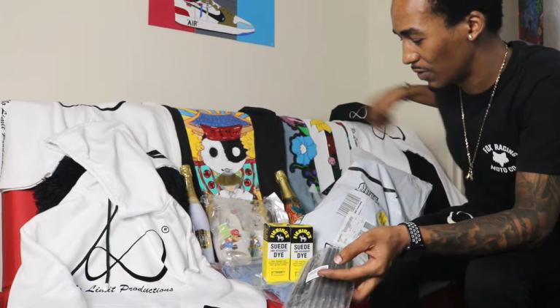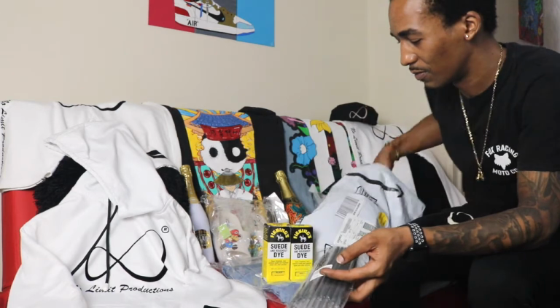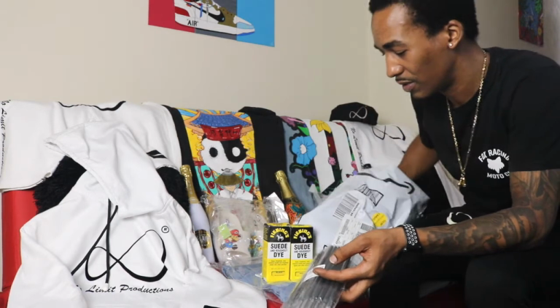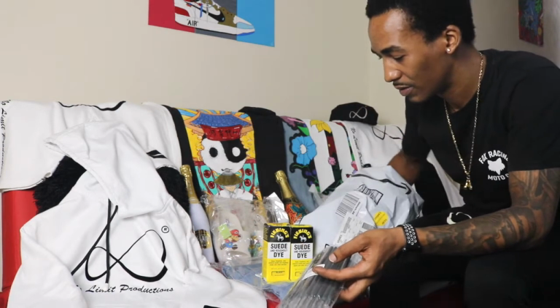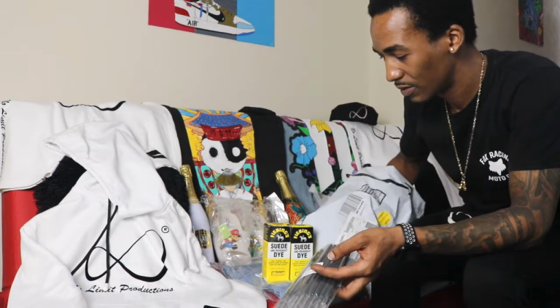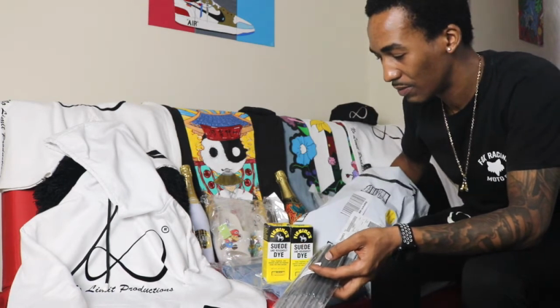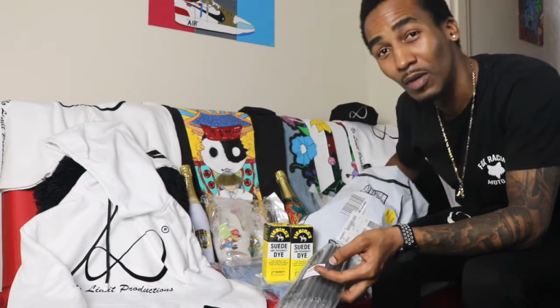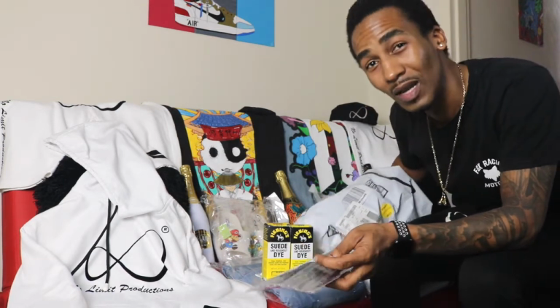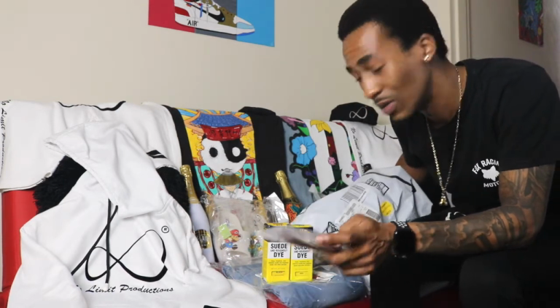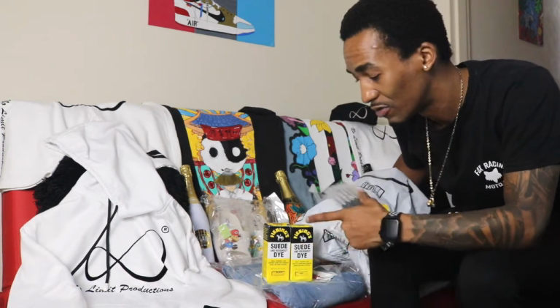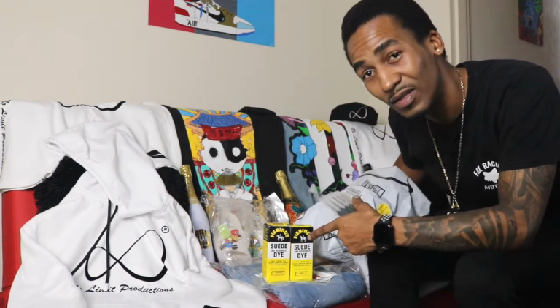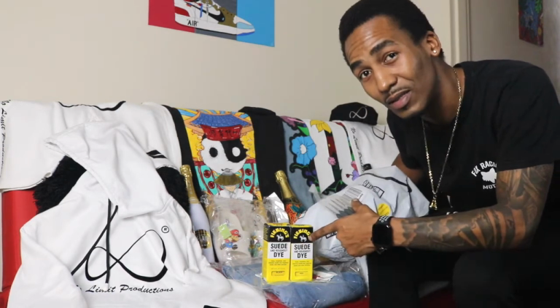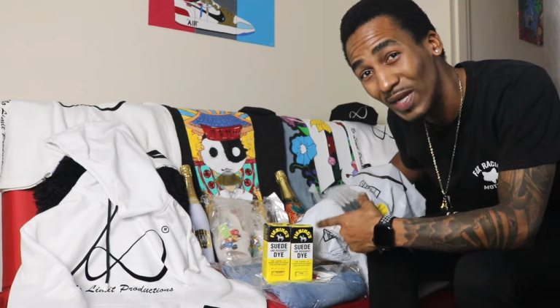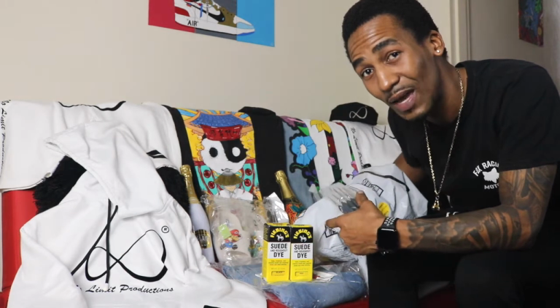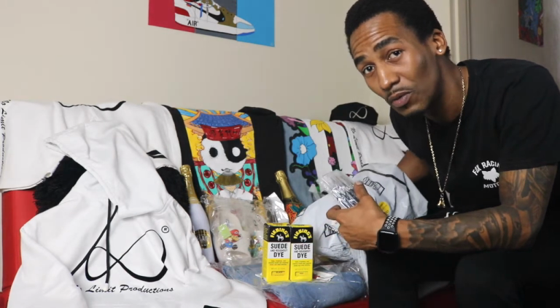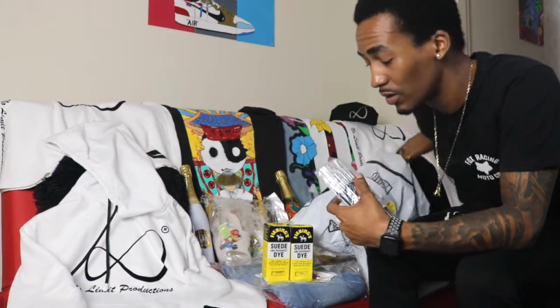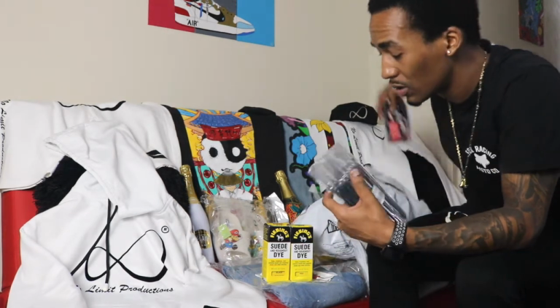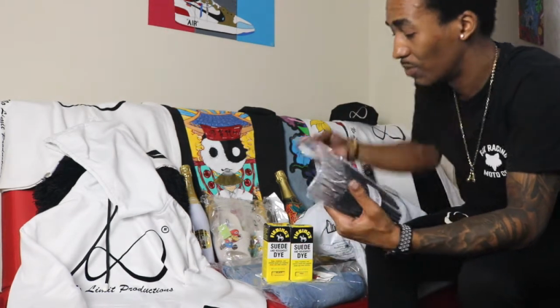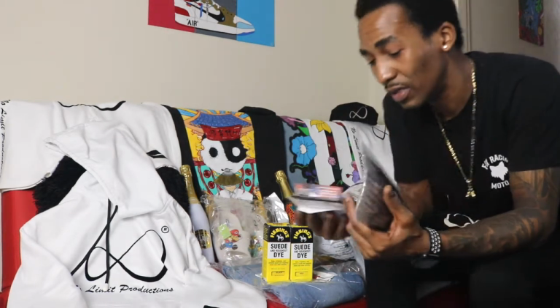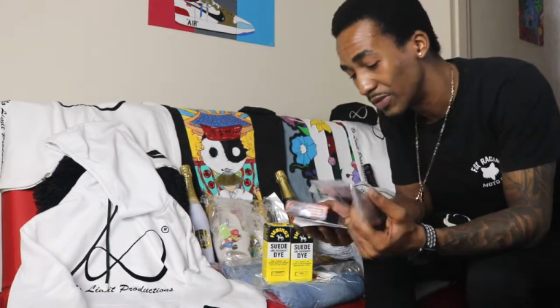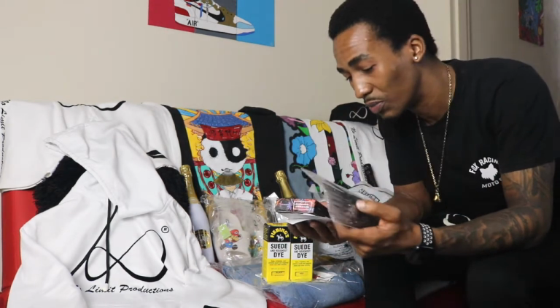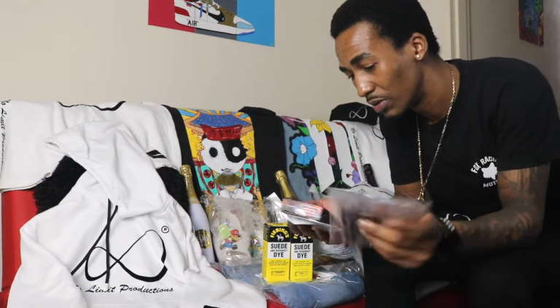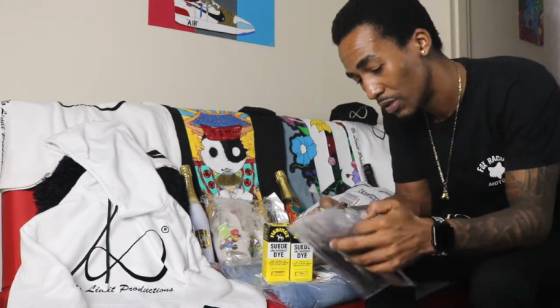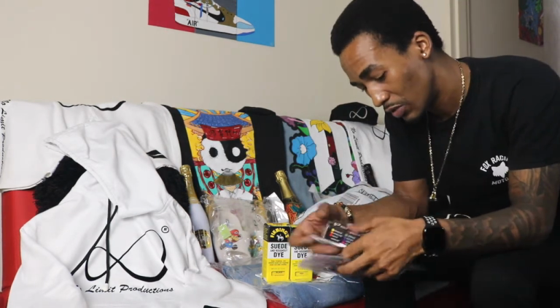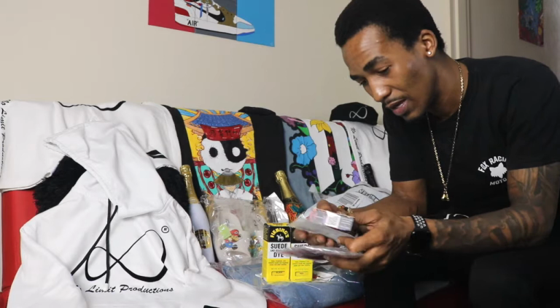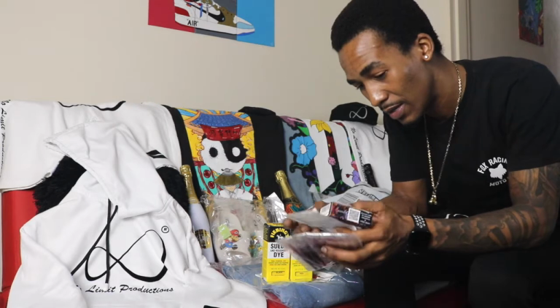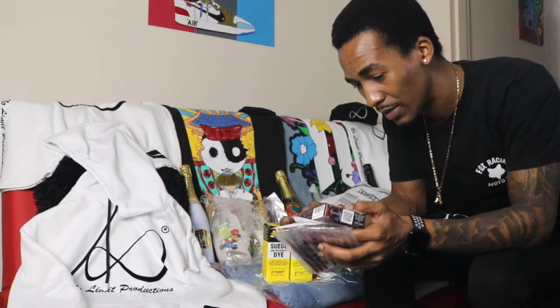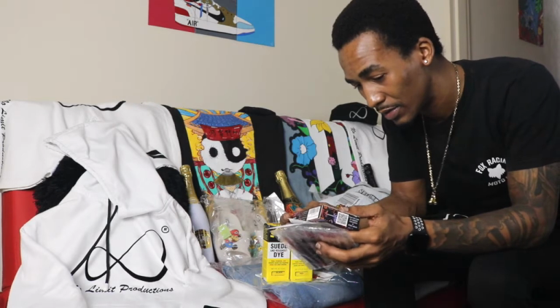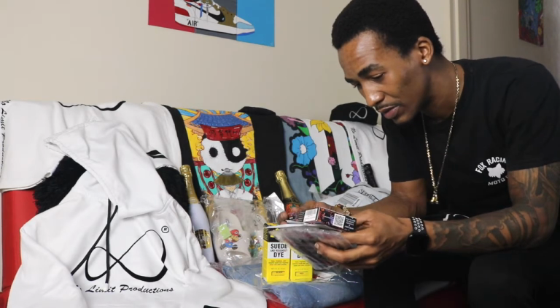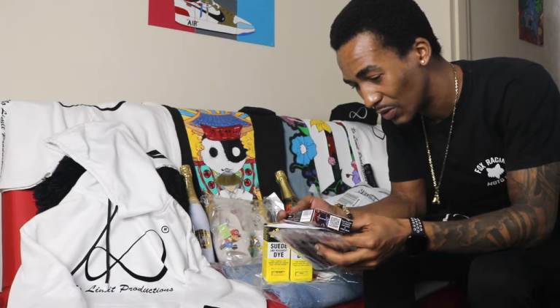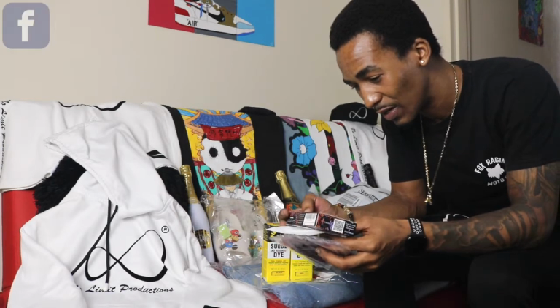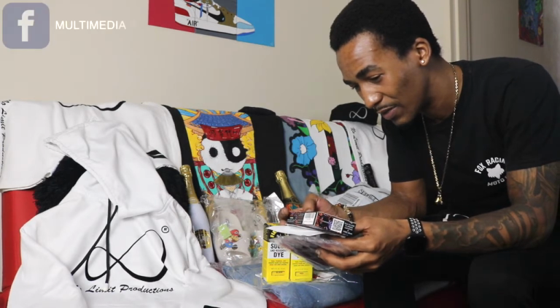Here we go. I'm not going to lie to you, I haven't tried it — the suede dye — but apparently that is dope. It will dye.